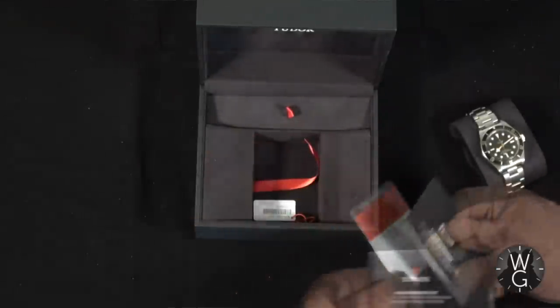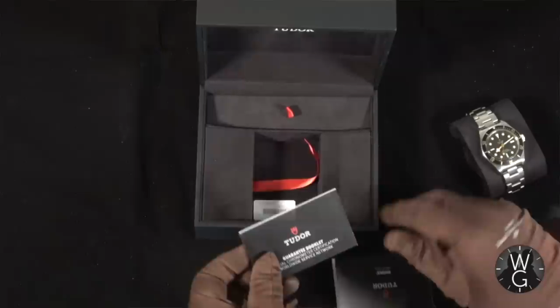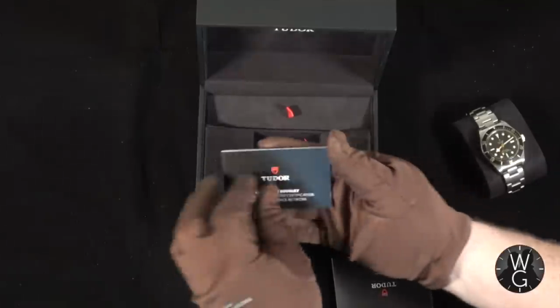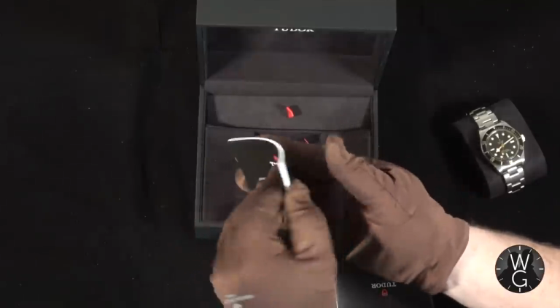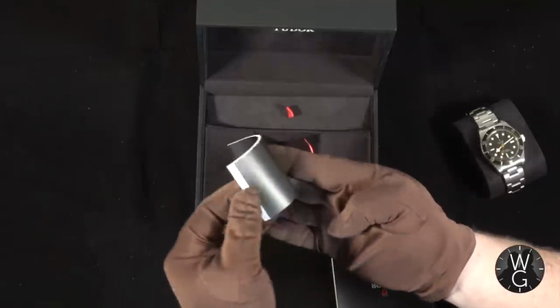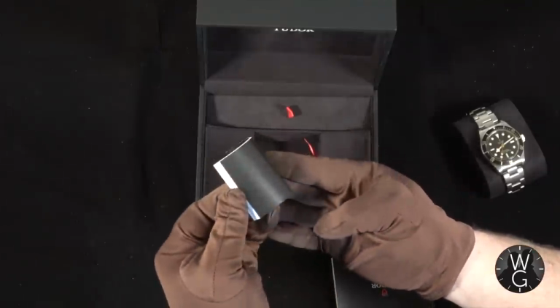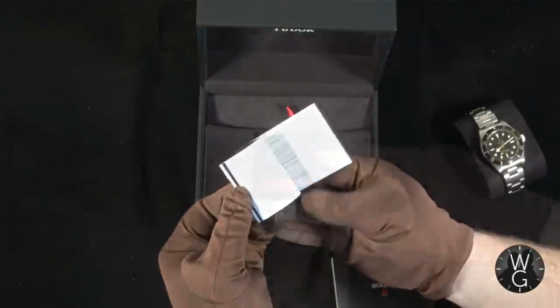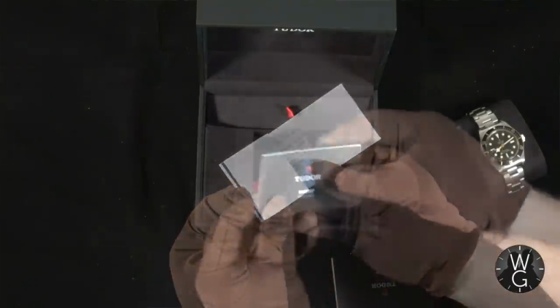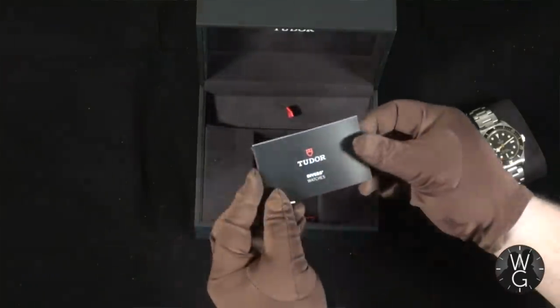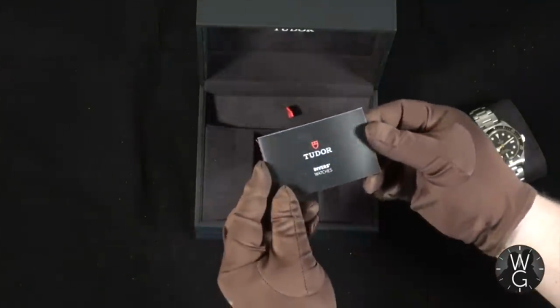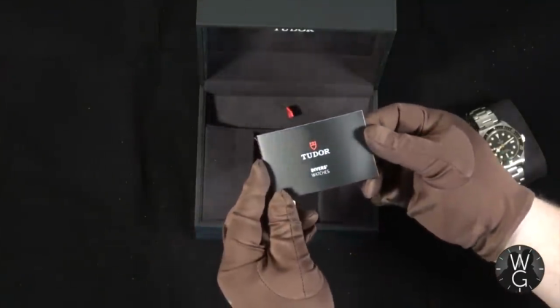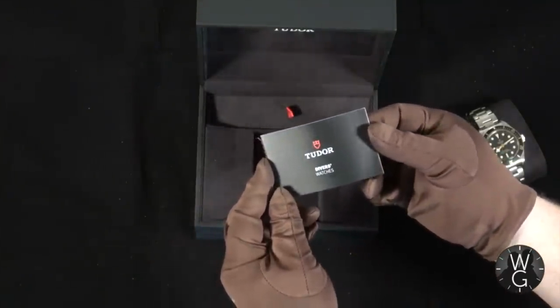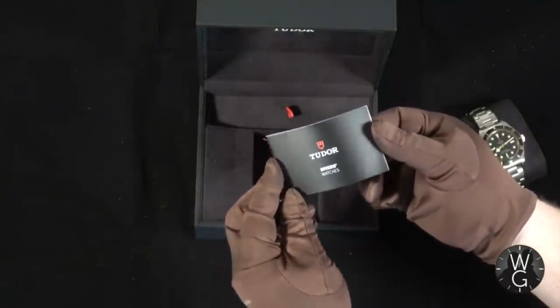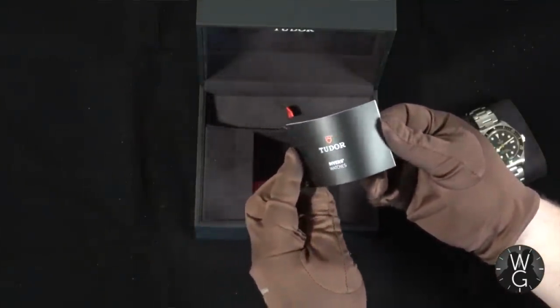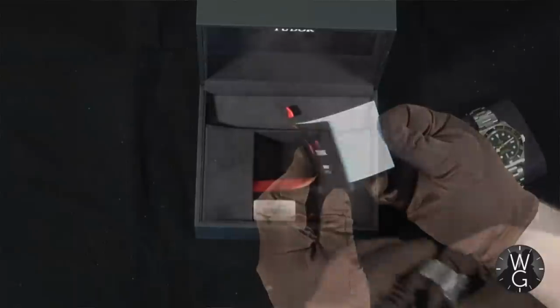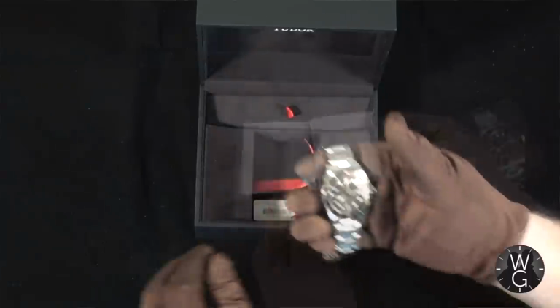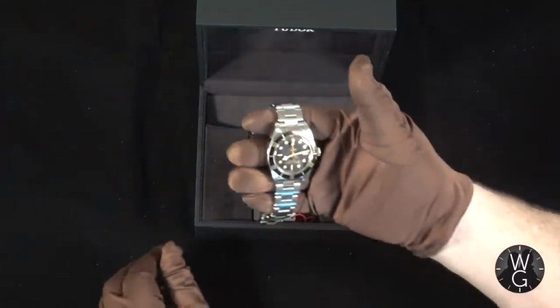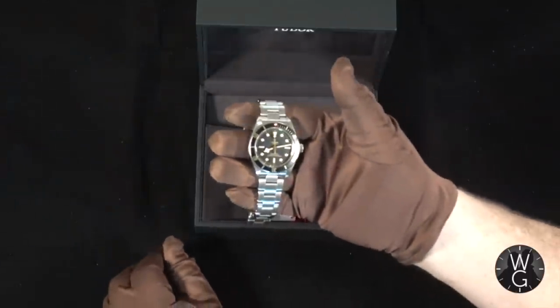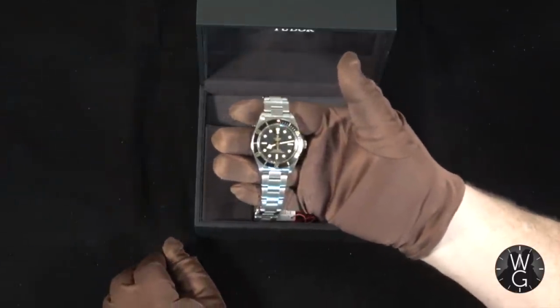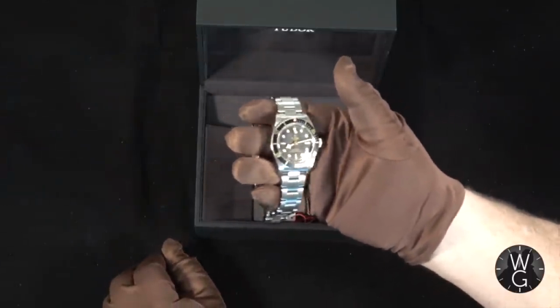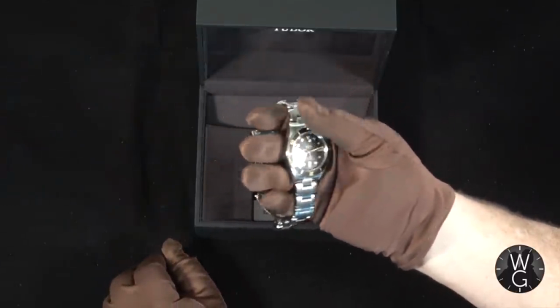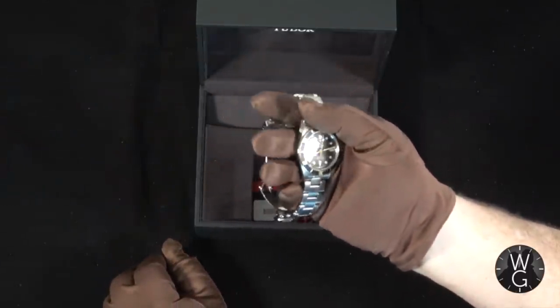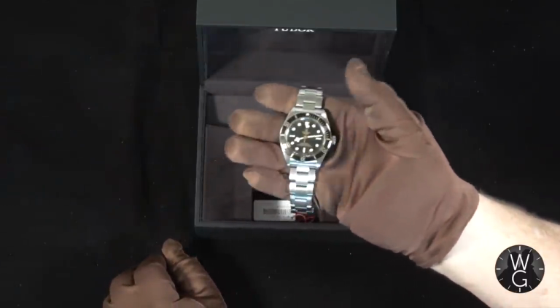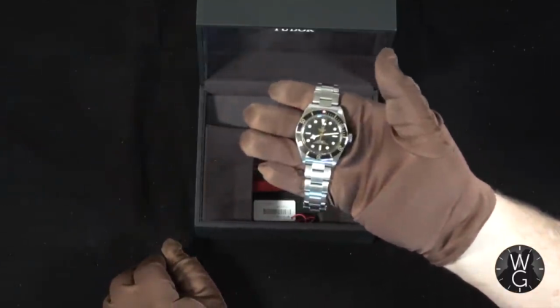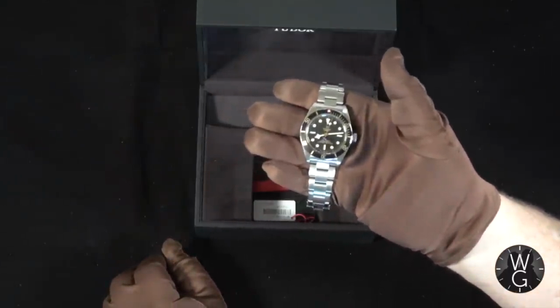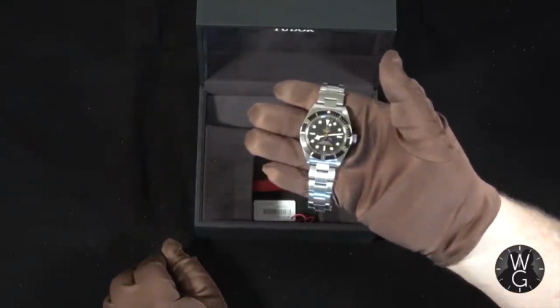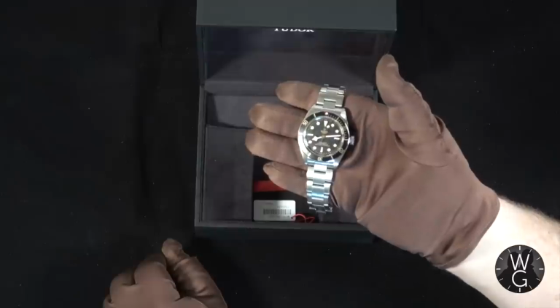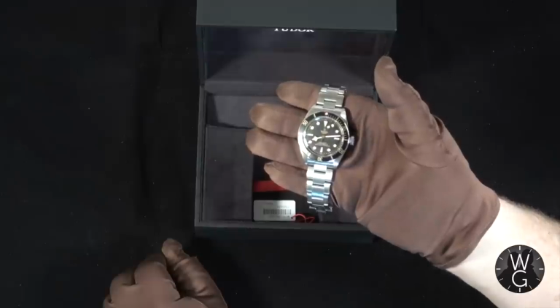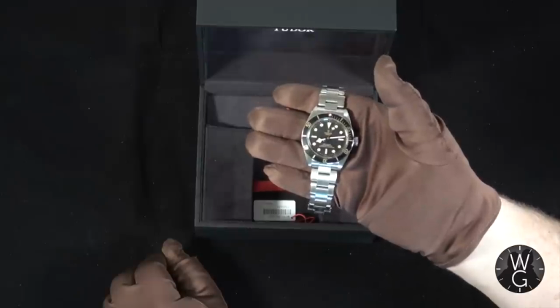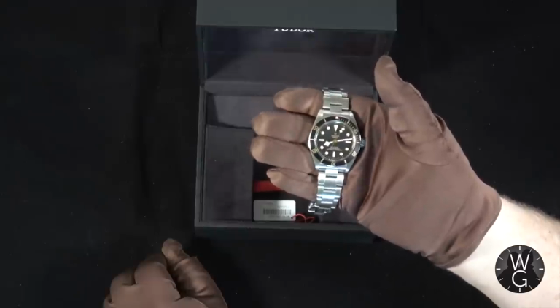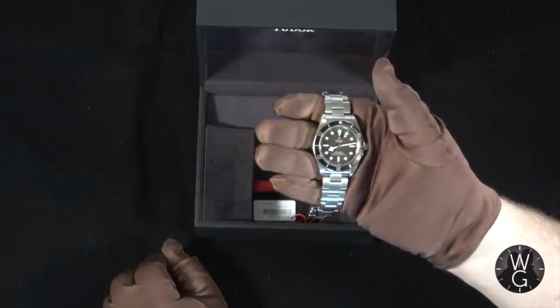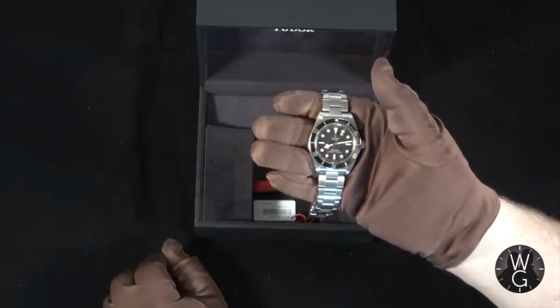You've also got the sales tags, the warranty registration card, the guarantee booklet, and then the instruction manual. And there it is — simple, elegant, understated, but a classic era dive watch brought right up to date for the modern generation.